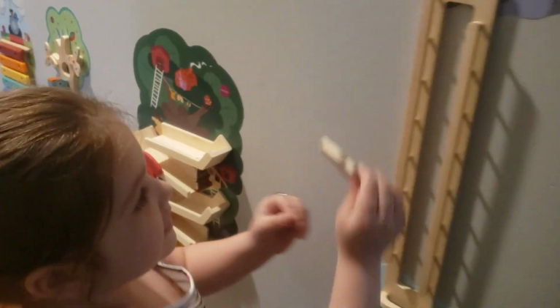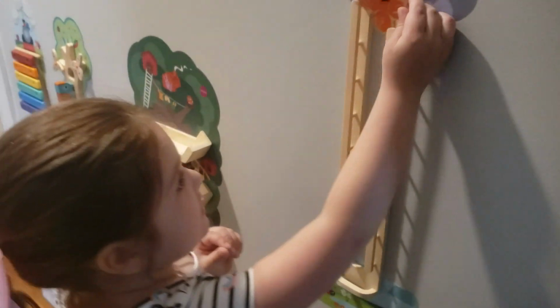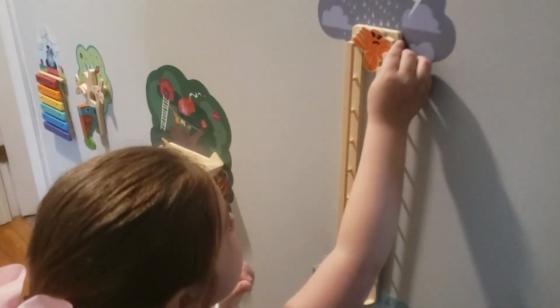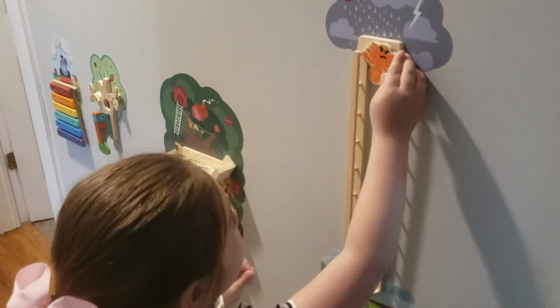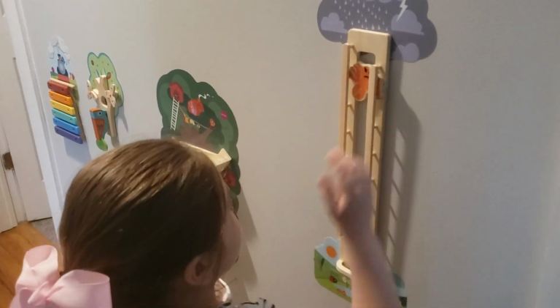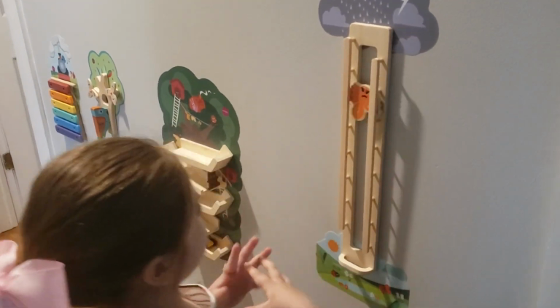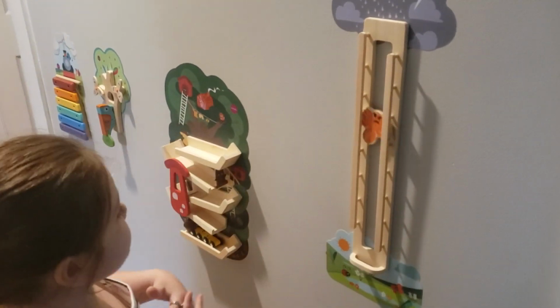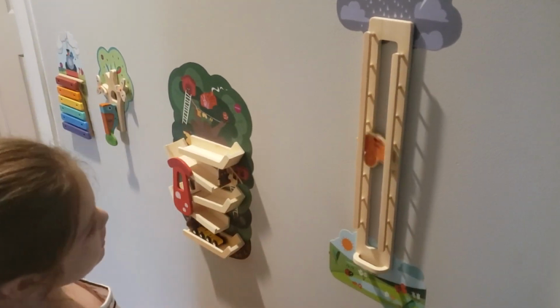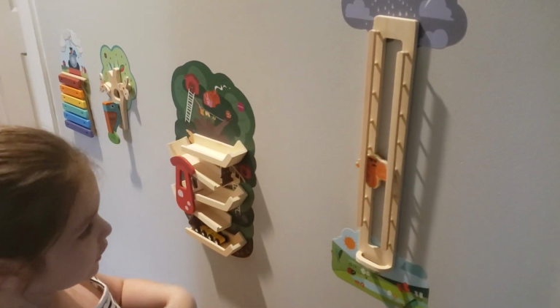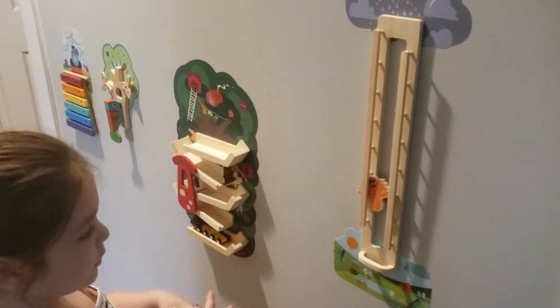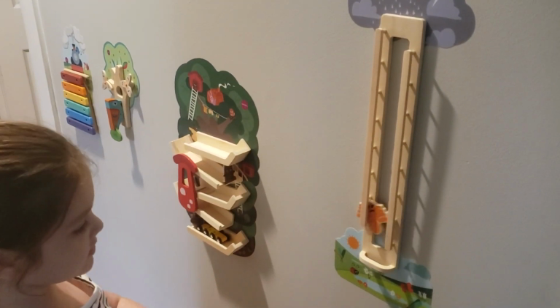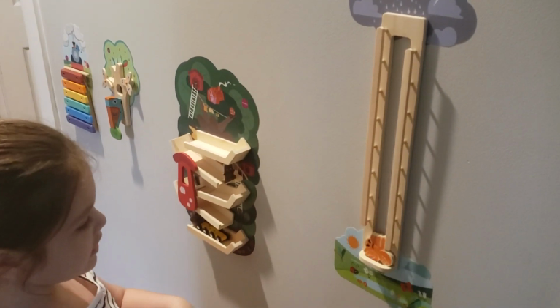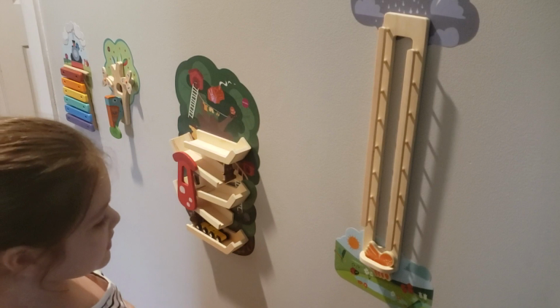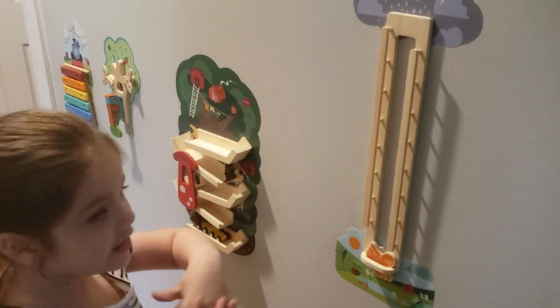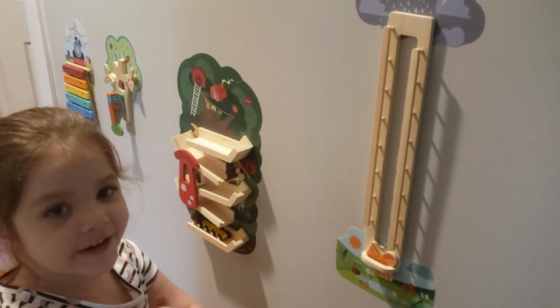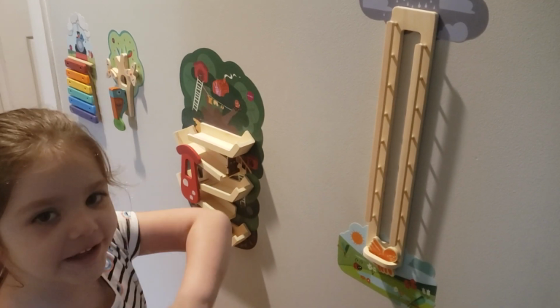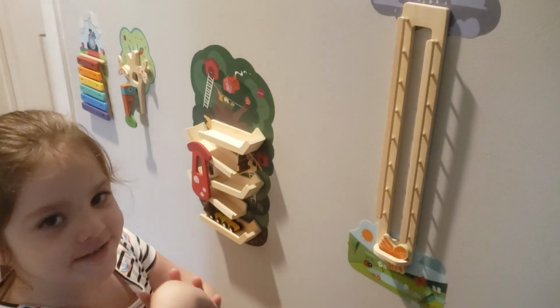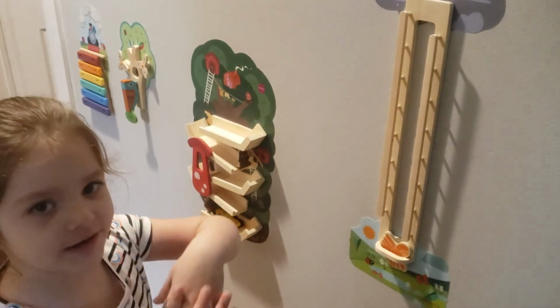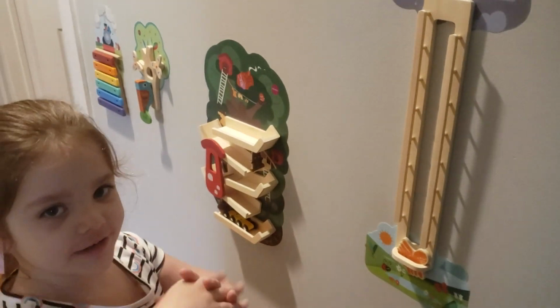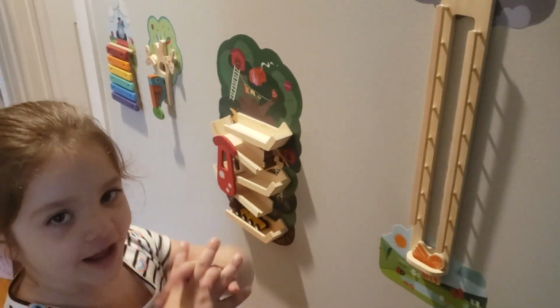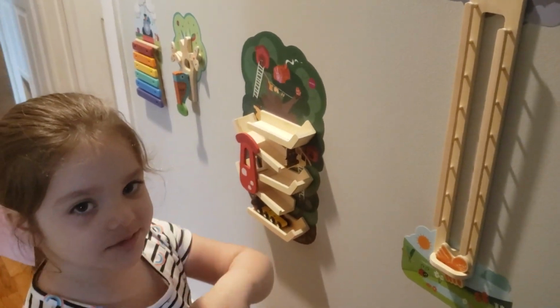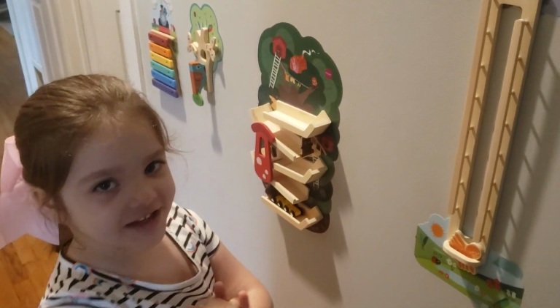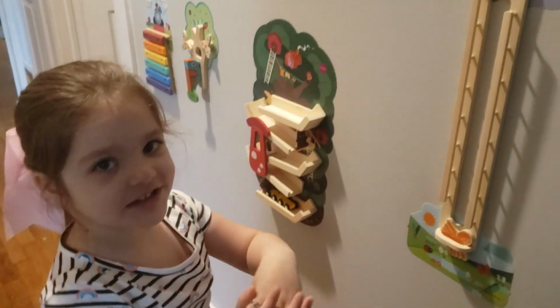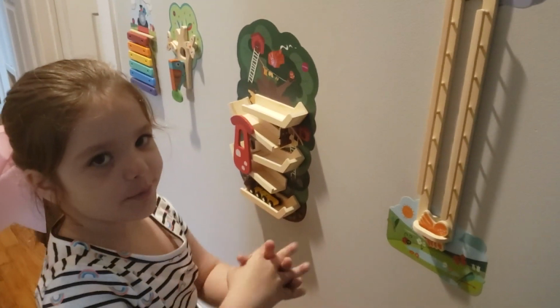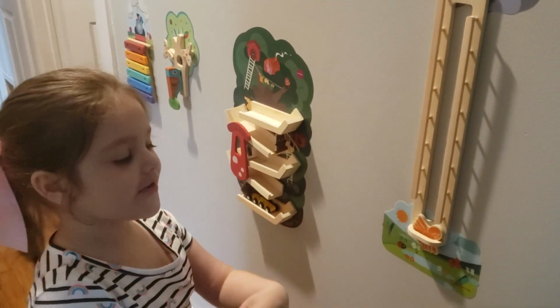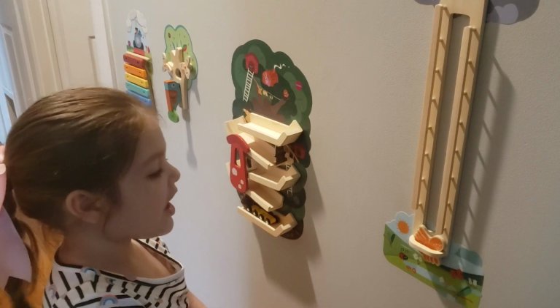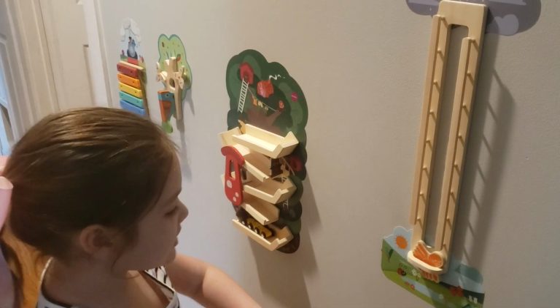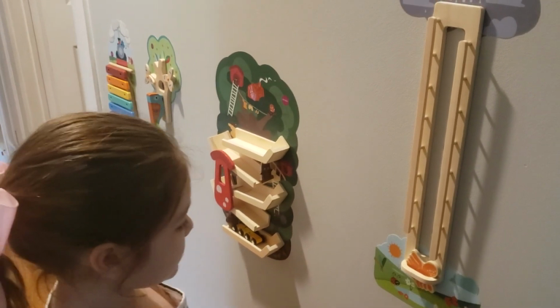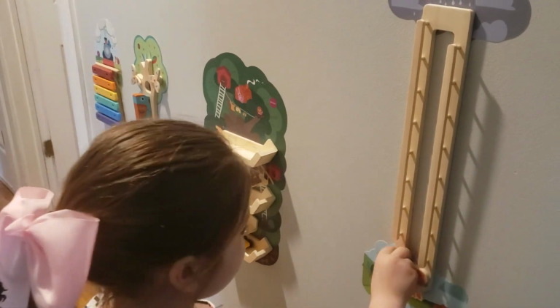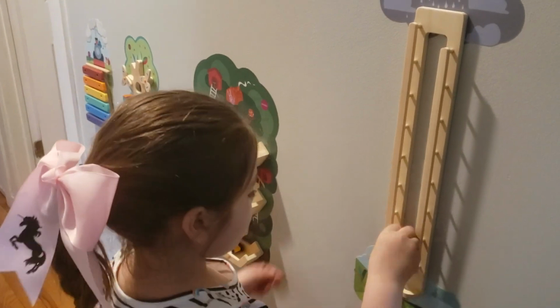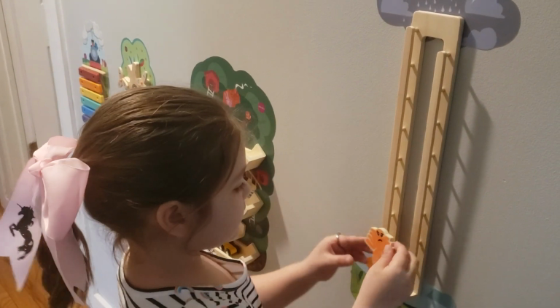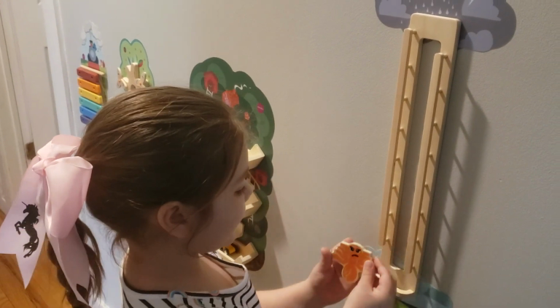And this is an itsy-bitsy spider. Itsy-bitsy spider, climb up the water, down came the rain and washed the spider up. Out came the sun and dropped all the rain. And the itsy-bitsy spider climb up the spider again.